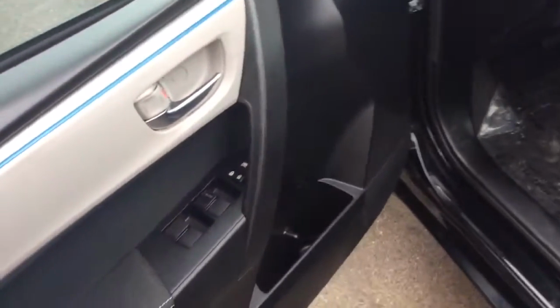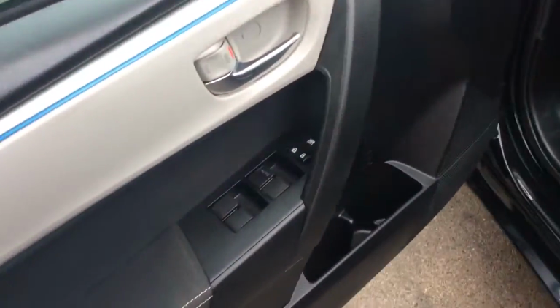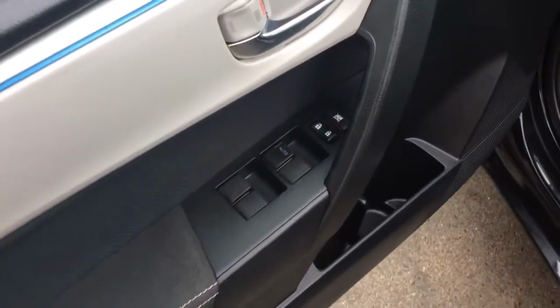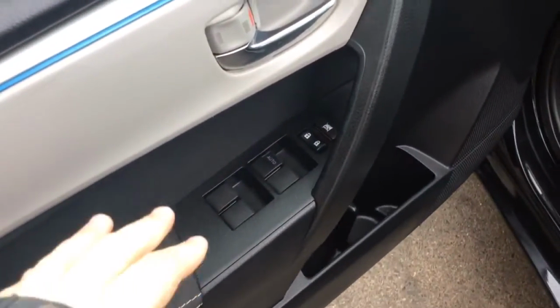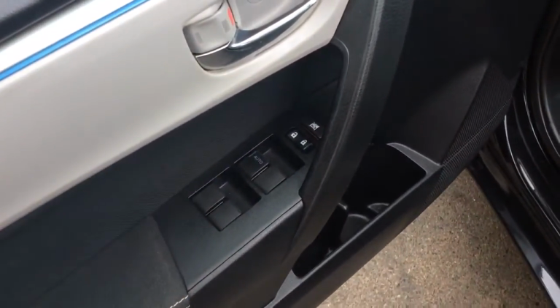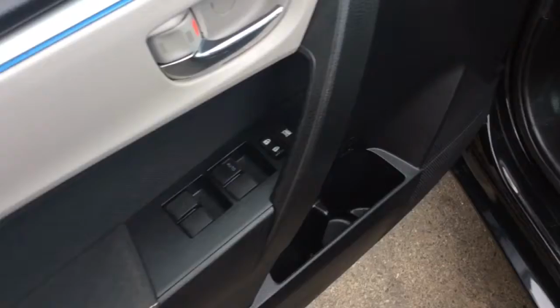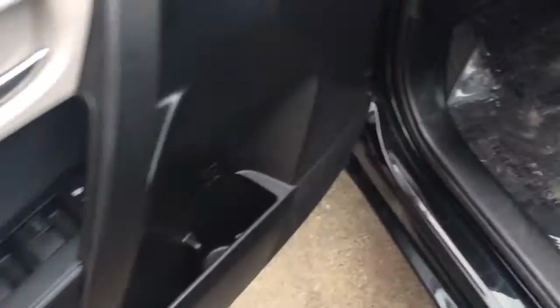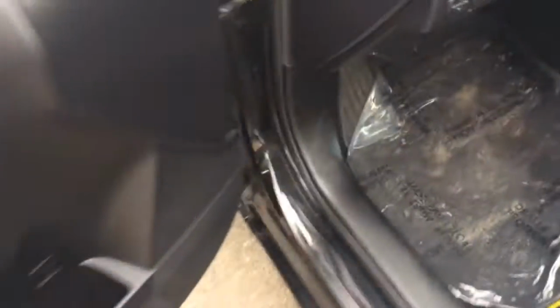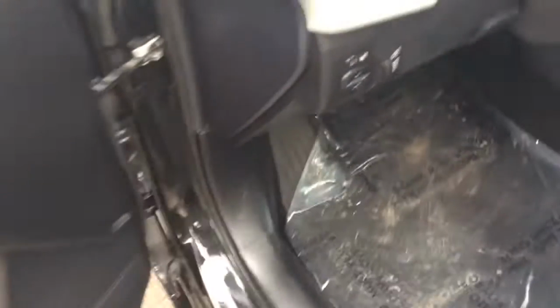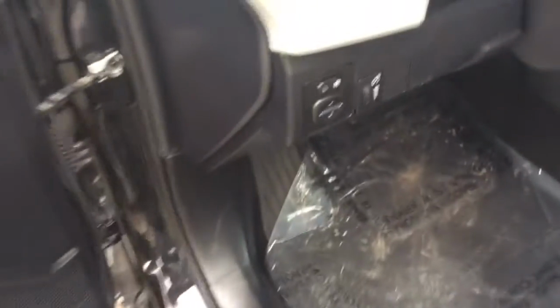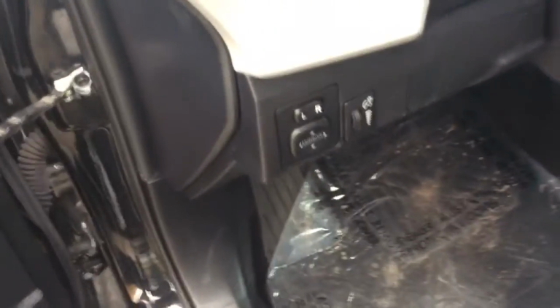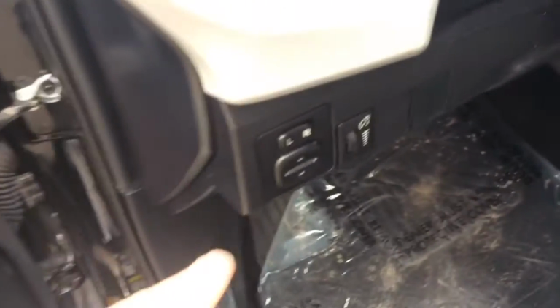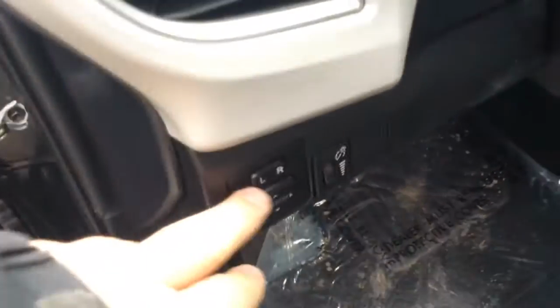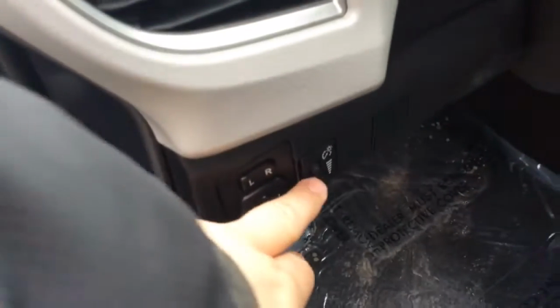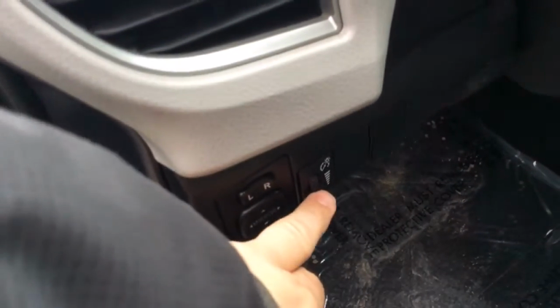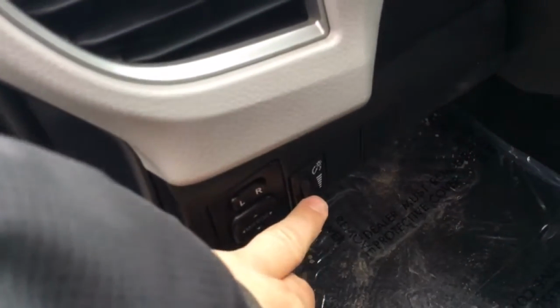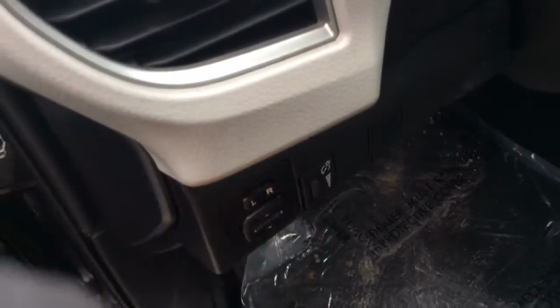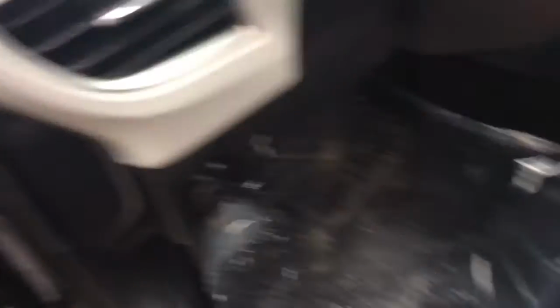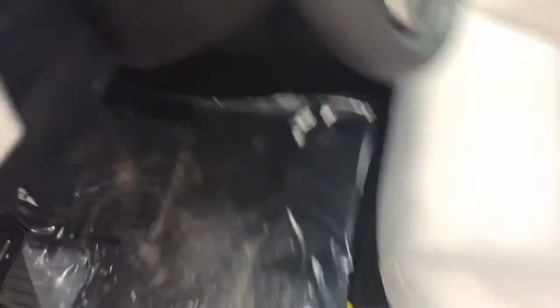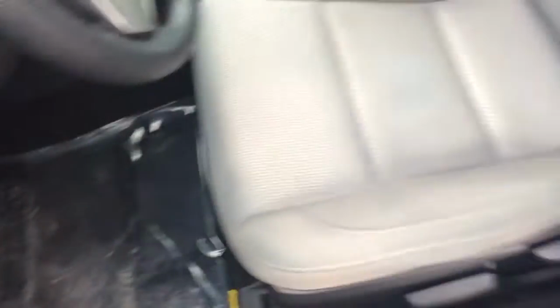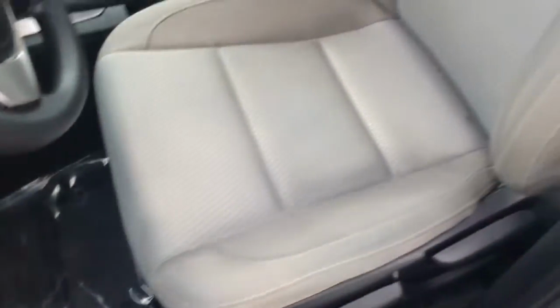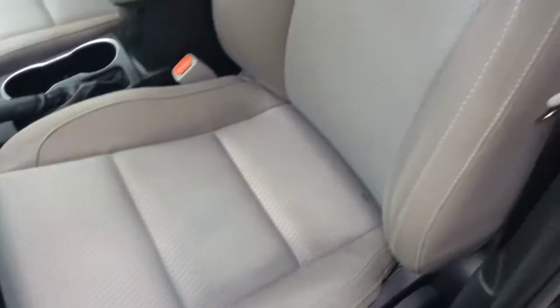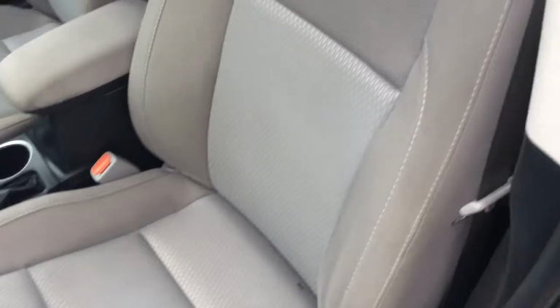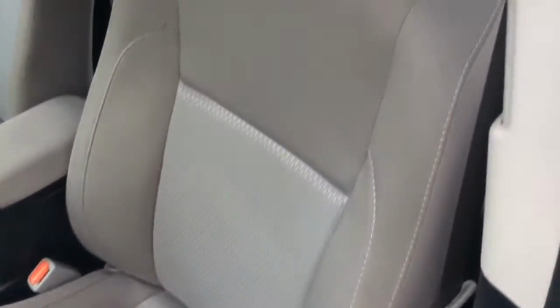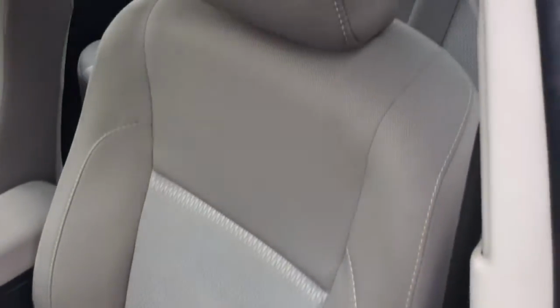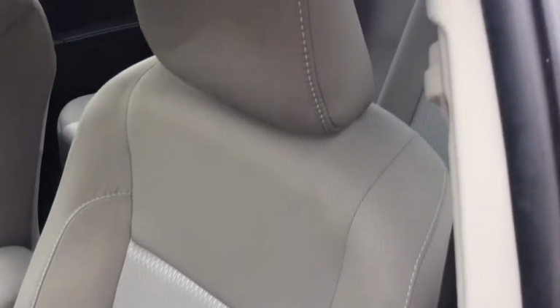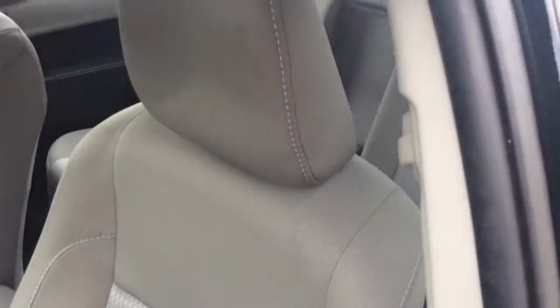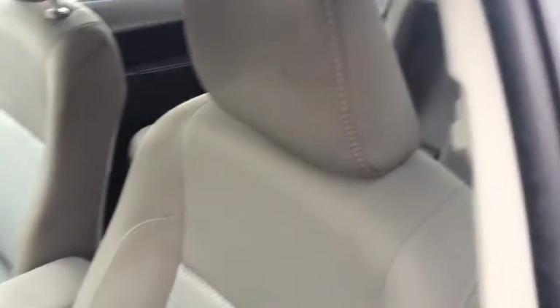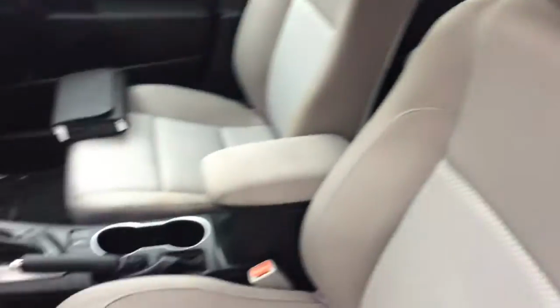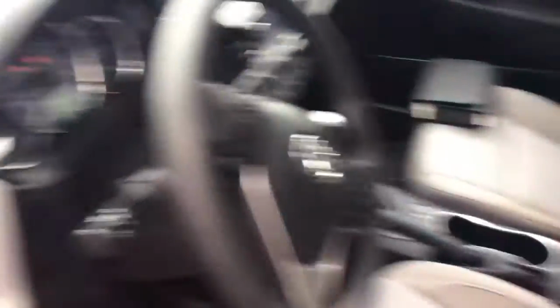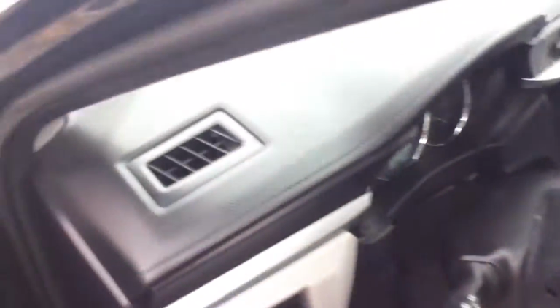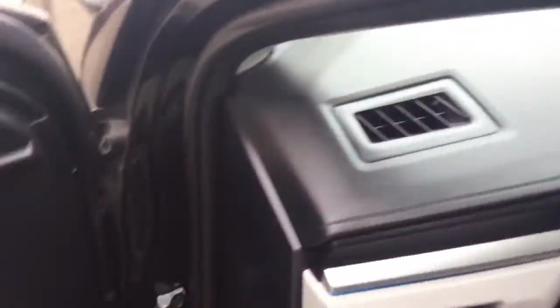It has power windows, power locks here on the door. Your power mirrors are over here on the Corolla, along with interior light brightness control. It has a great cloth interior — a really nice, clean car inside and out.